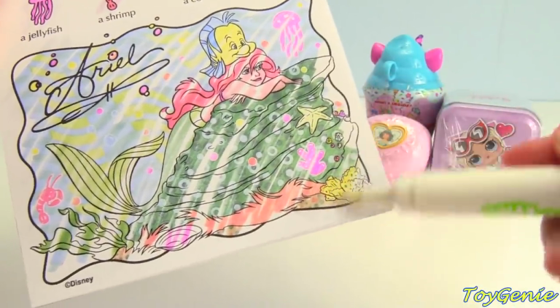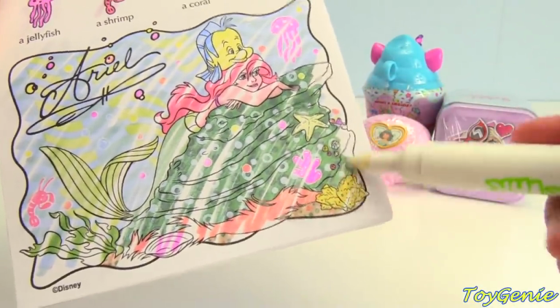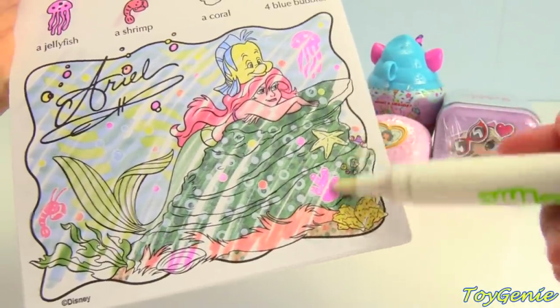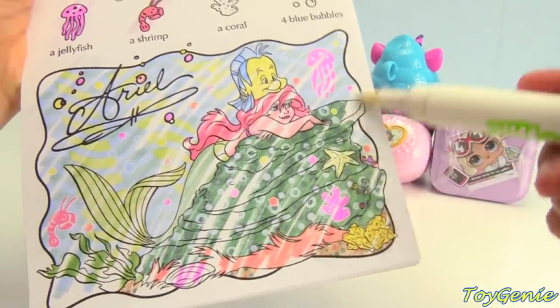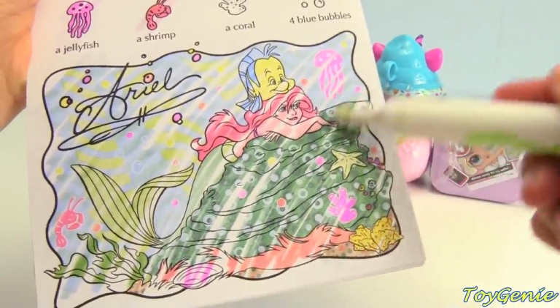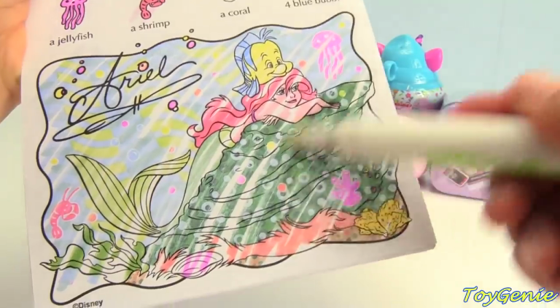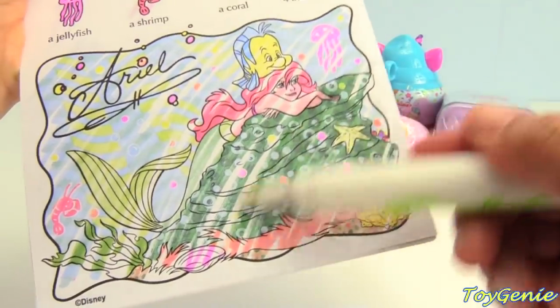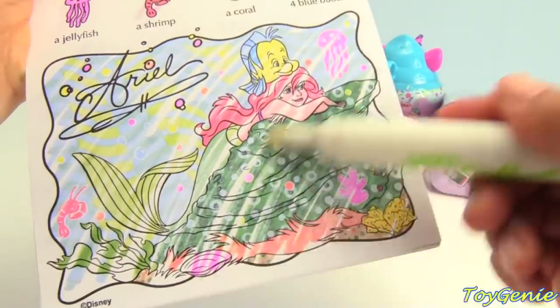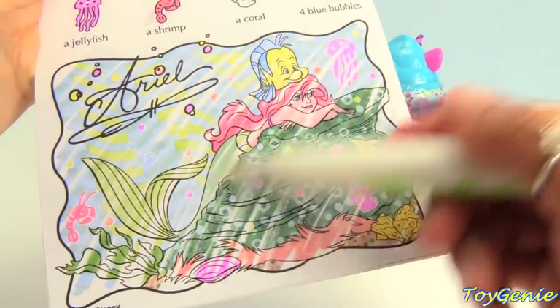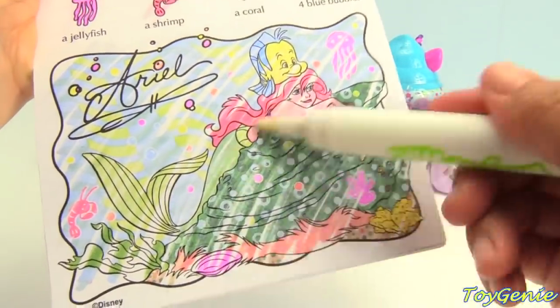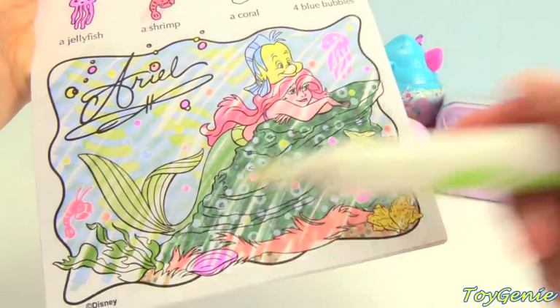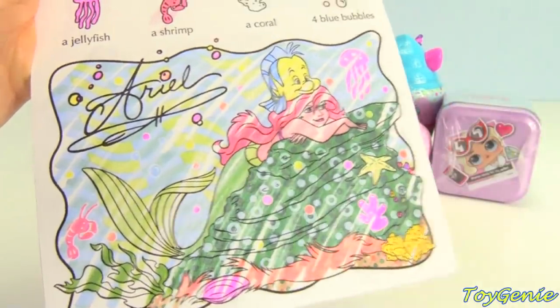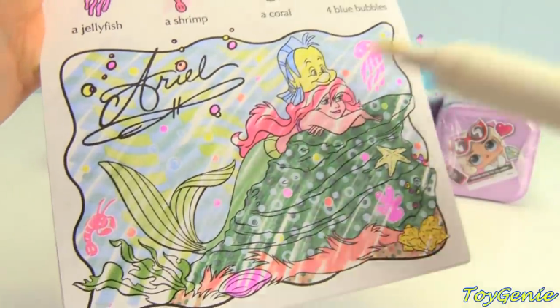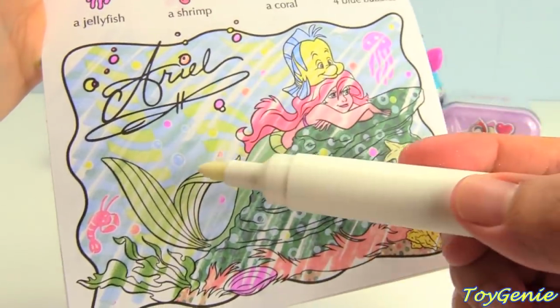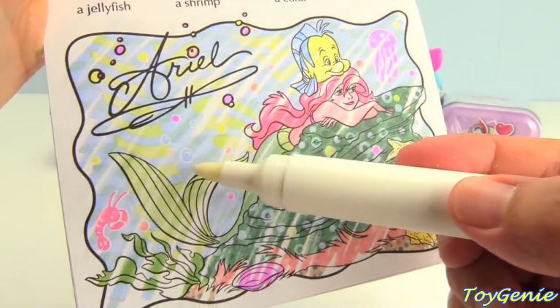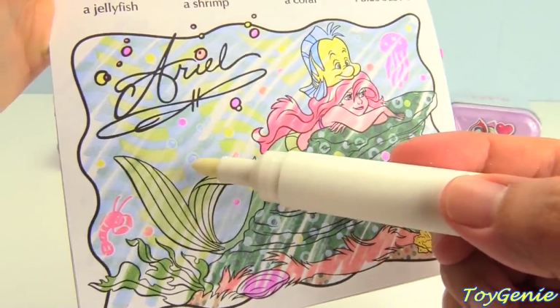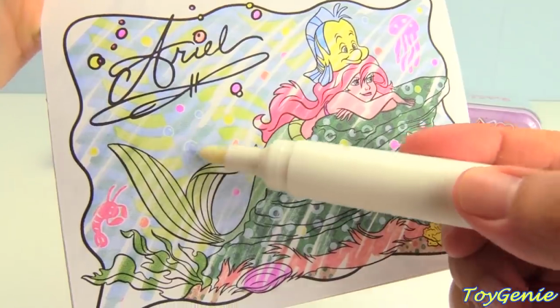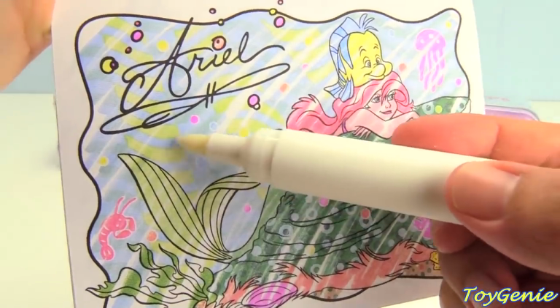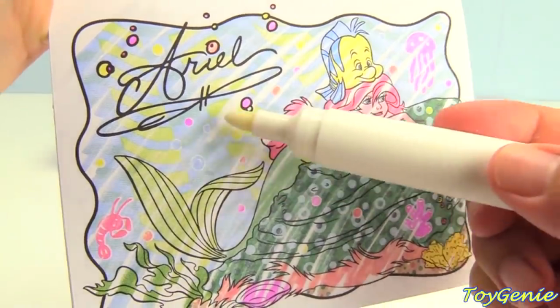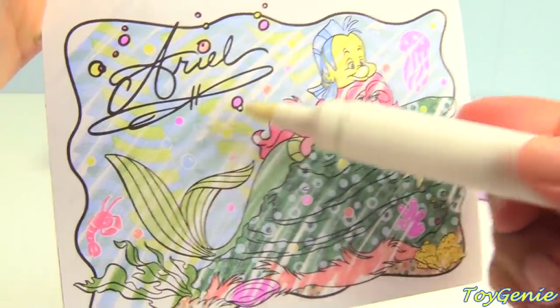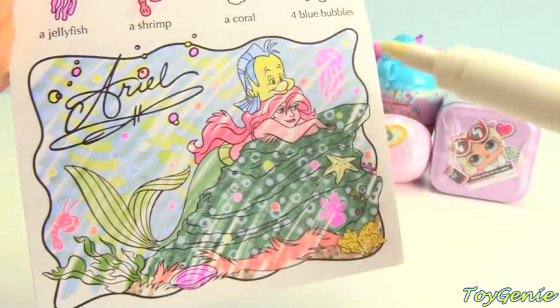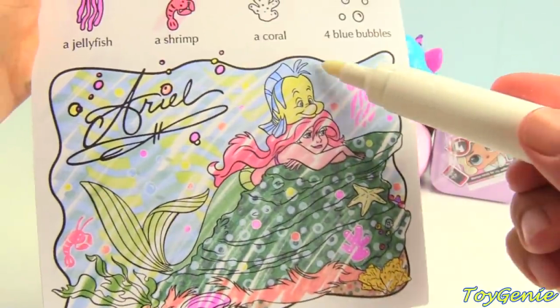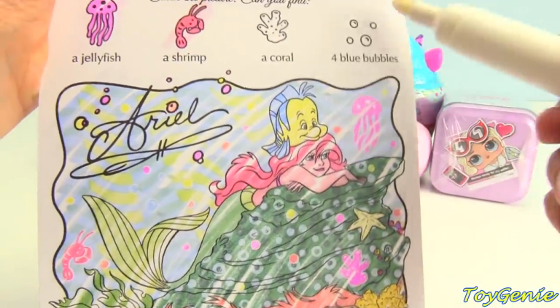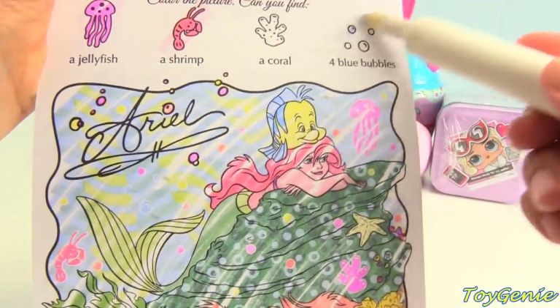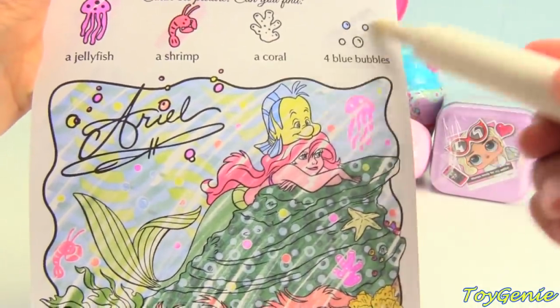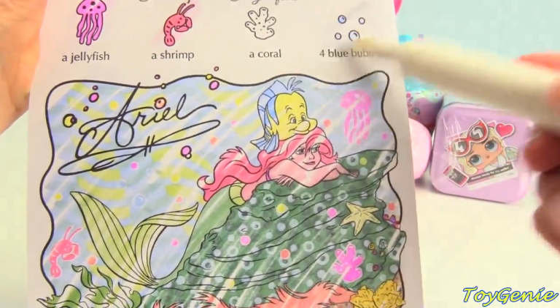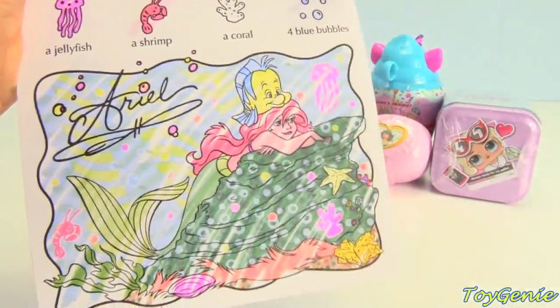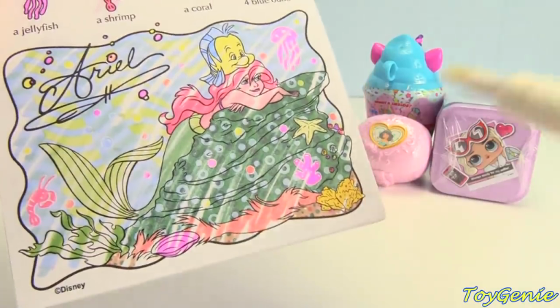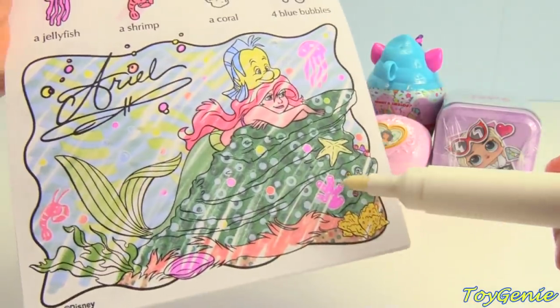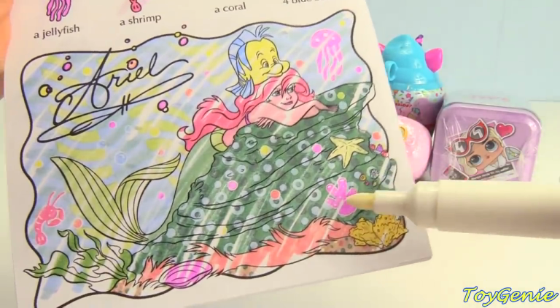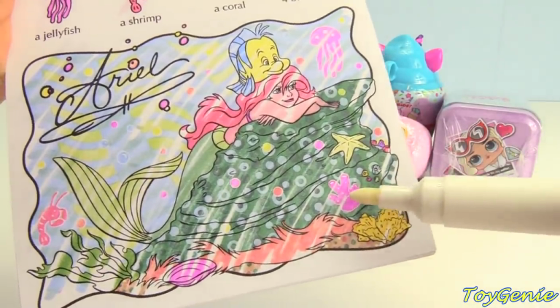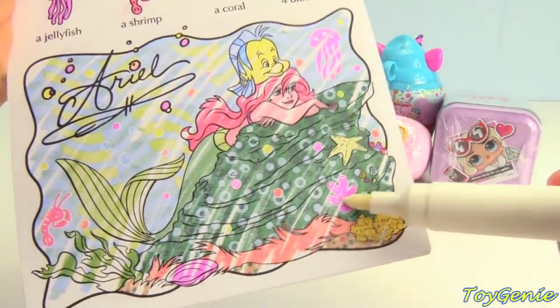Wow, I see lots of blue bubbles. Maybe they're talking about these, though. One, two, three, and four. And our coral is pink right here.